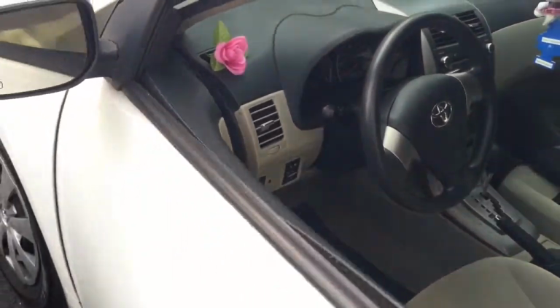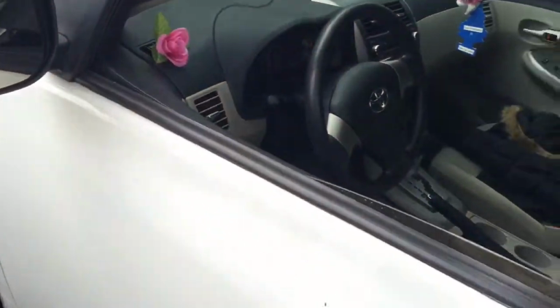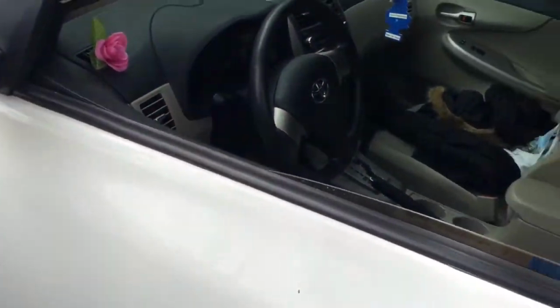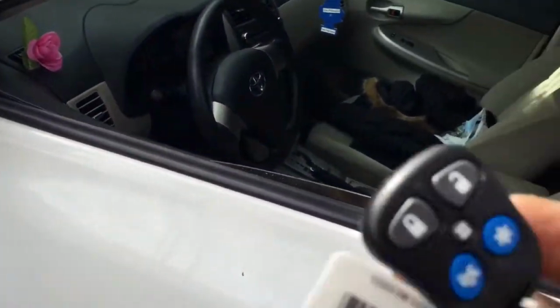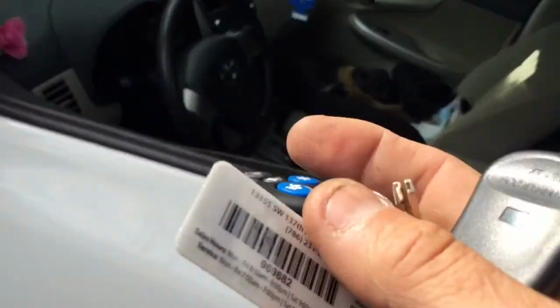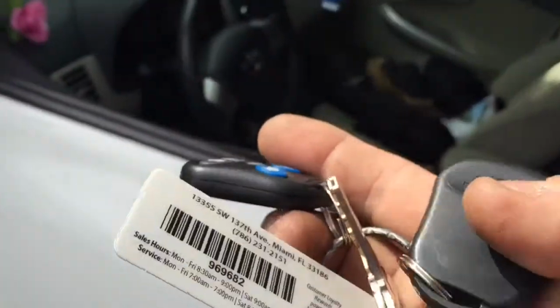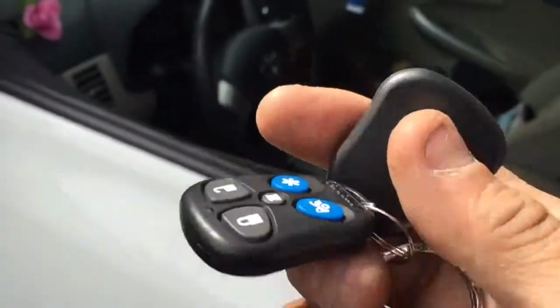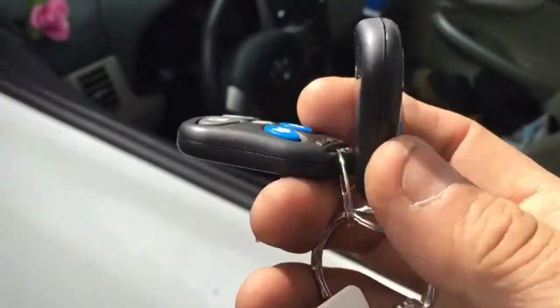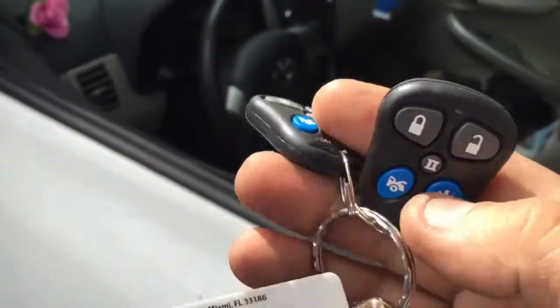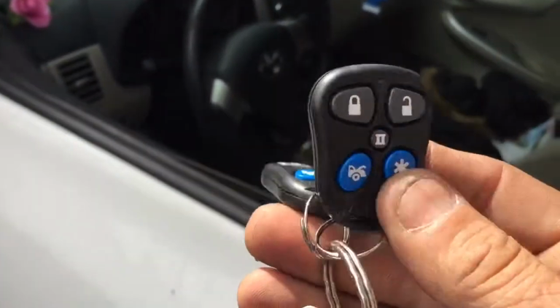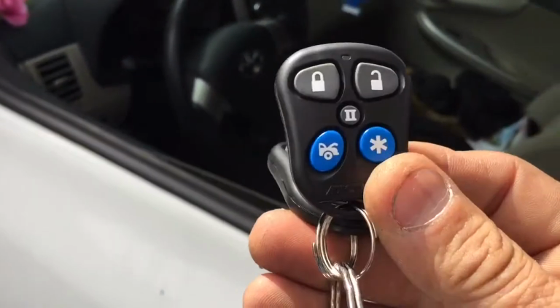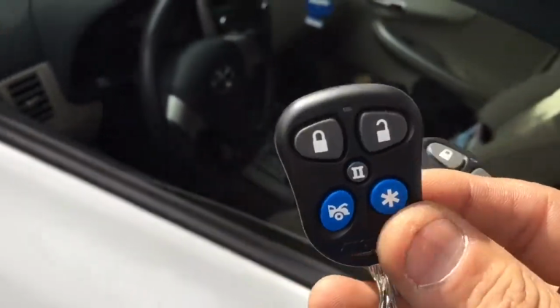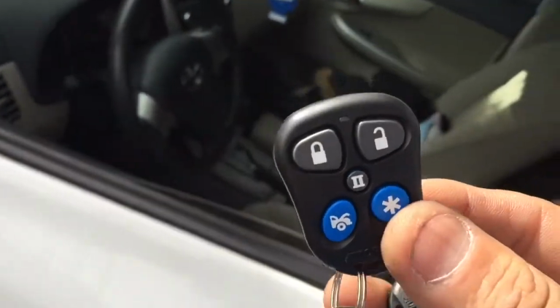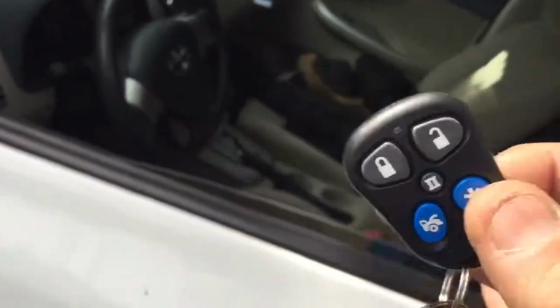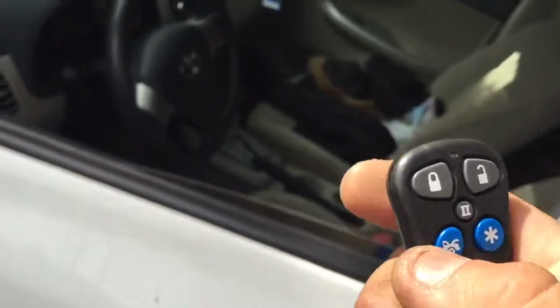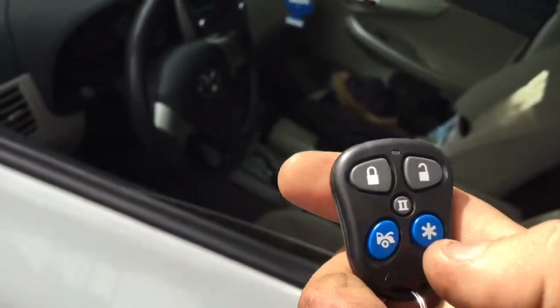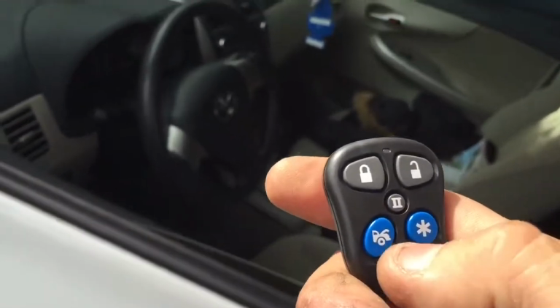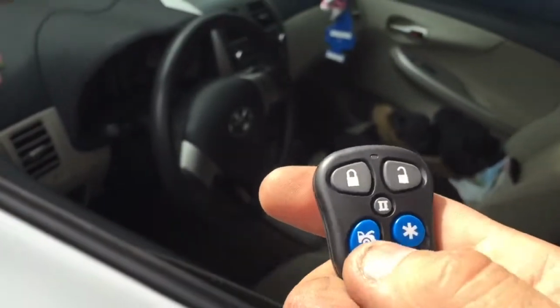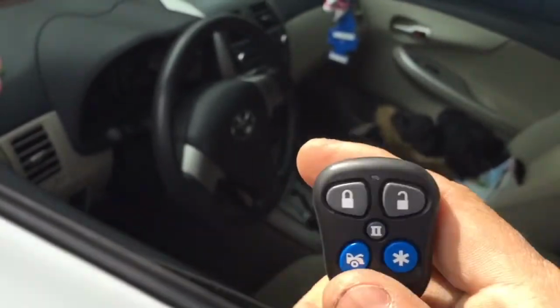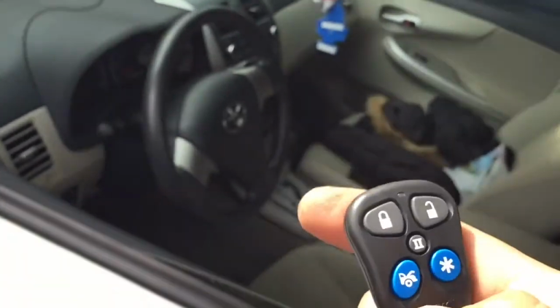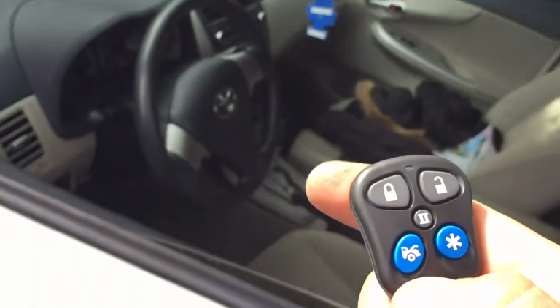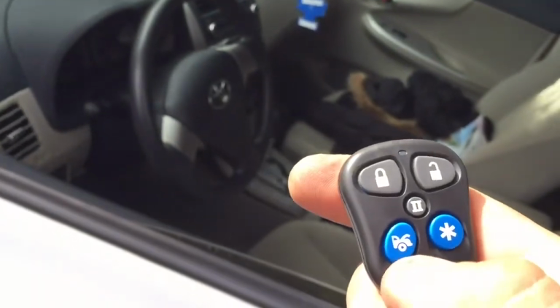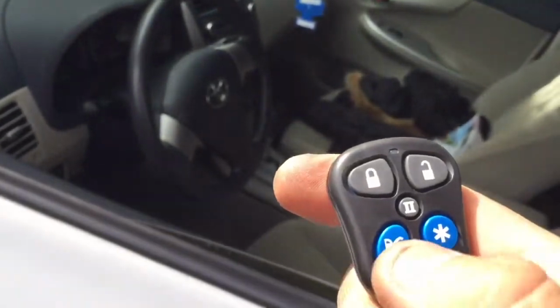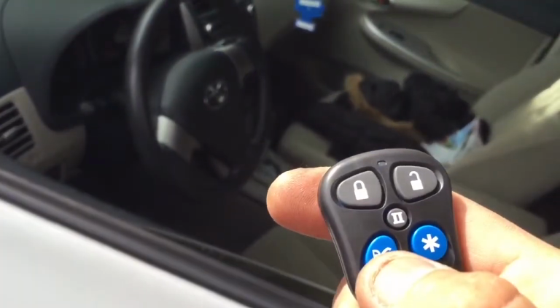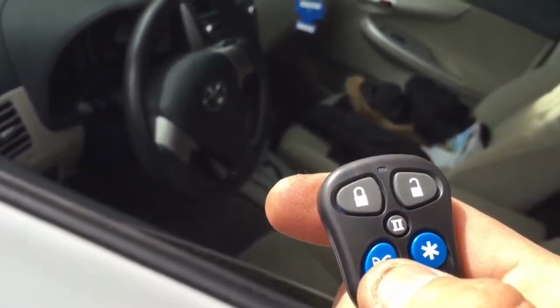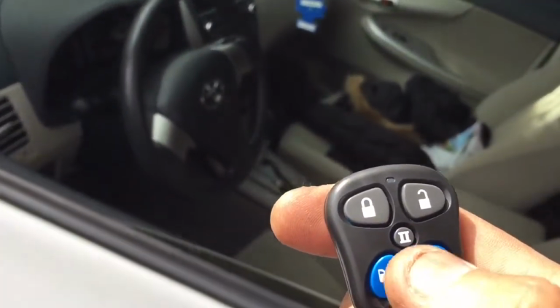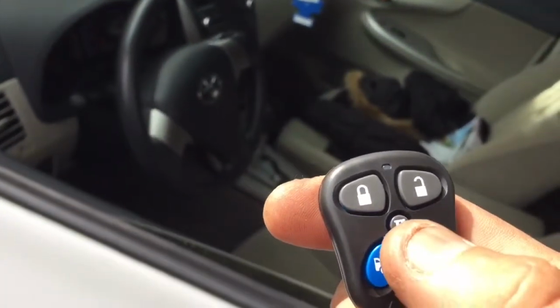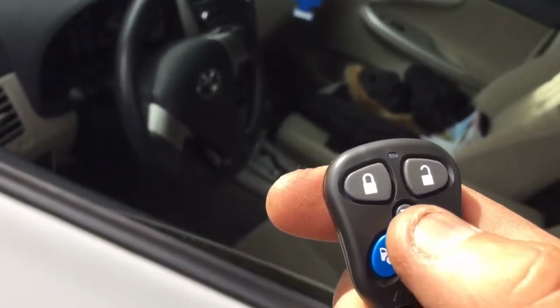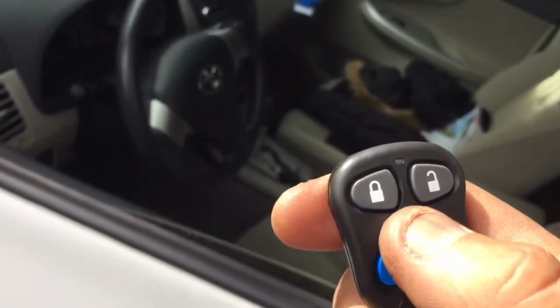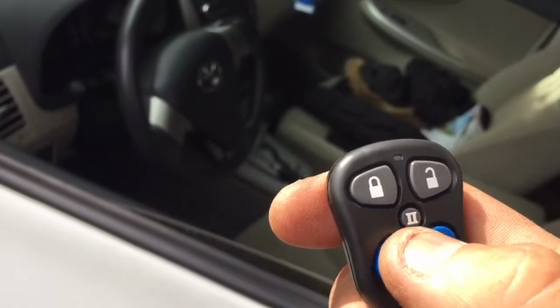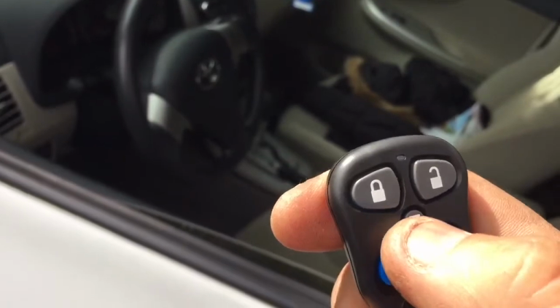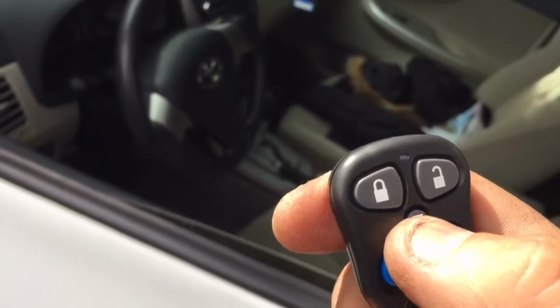It comes with two remote controls, so you can keep one at the house. If the car would have had an electric trunk, I would have hooked it up to pop the trunk. This is a button for a second vehicle.